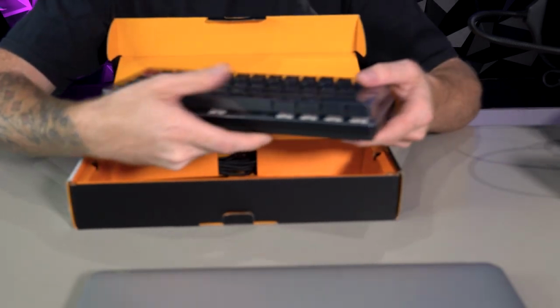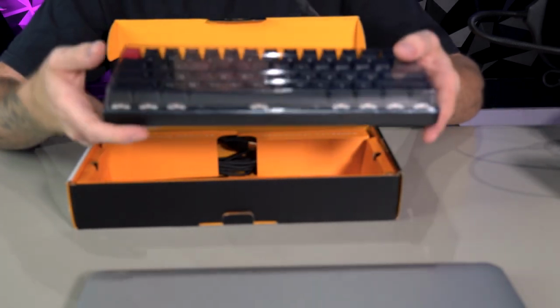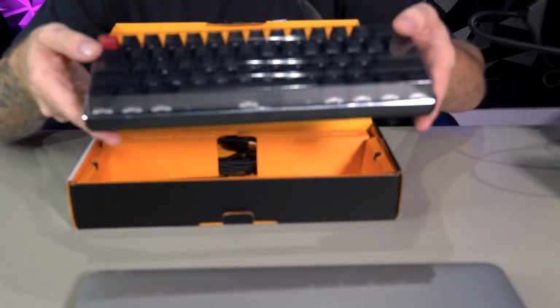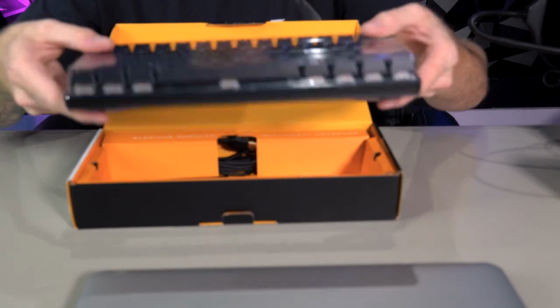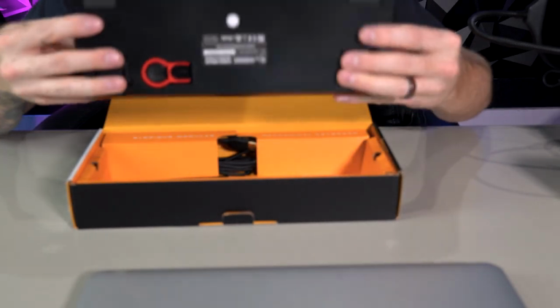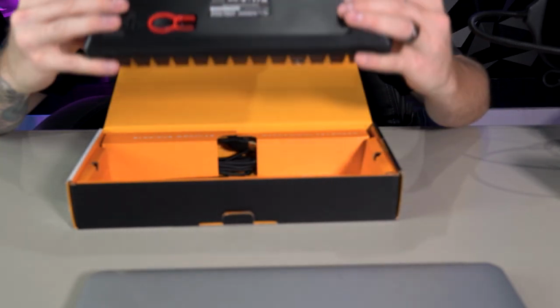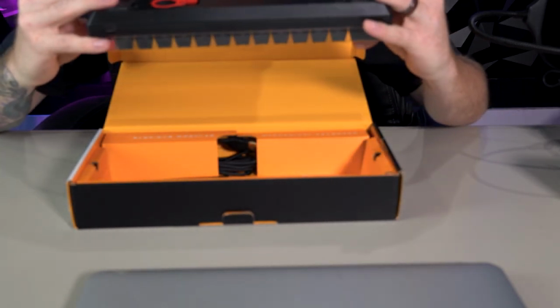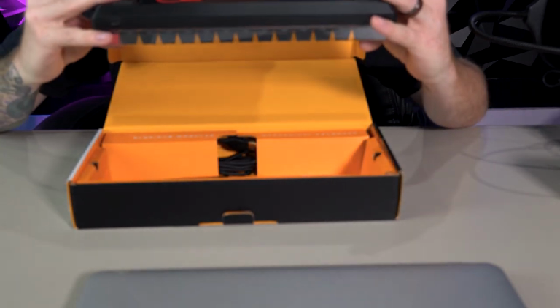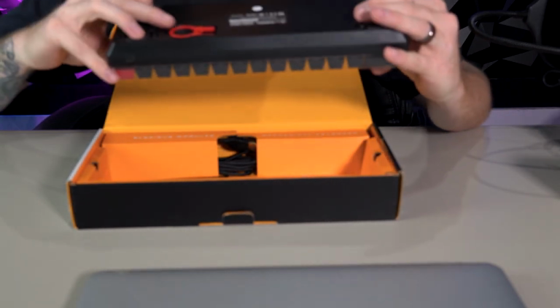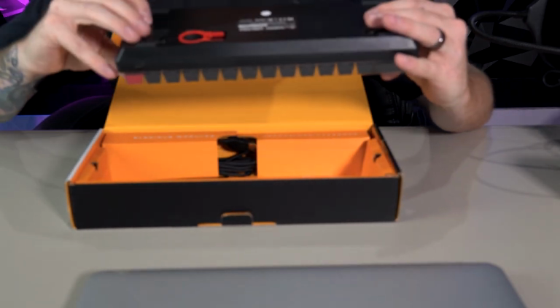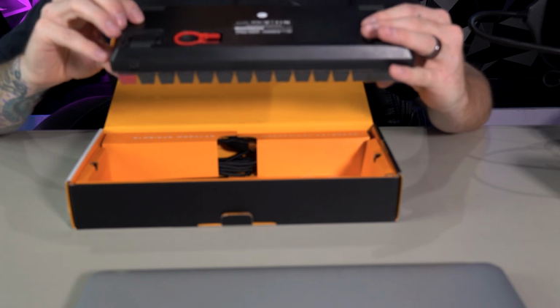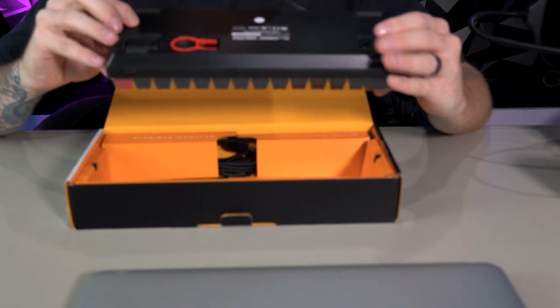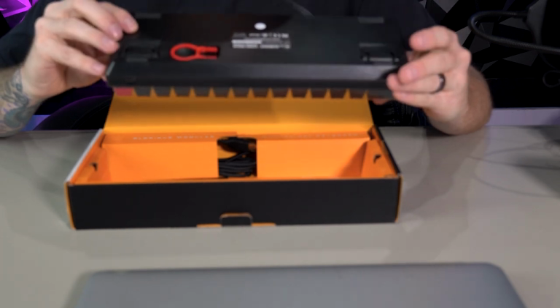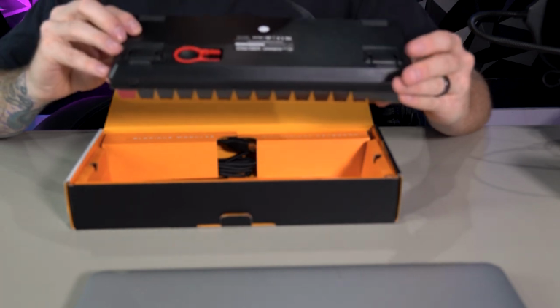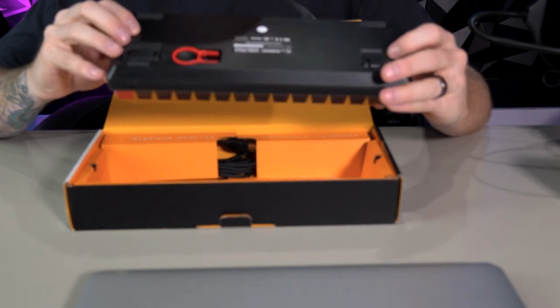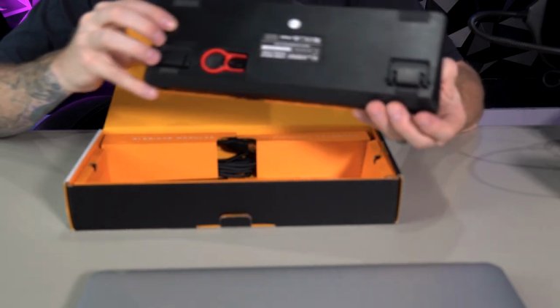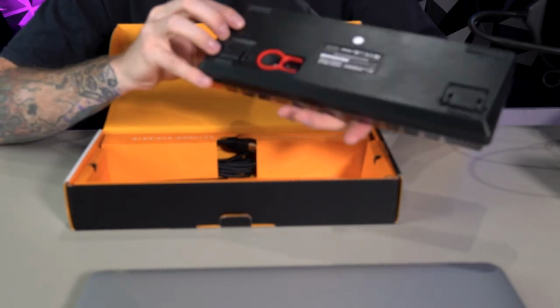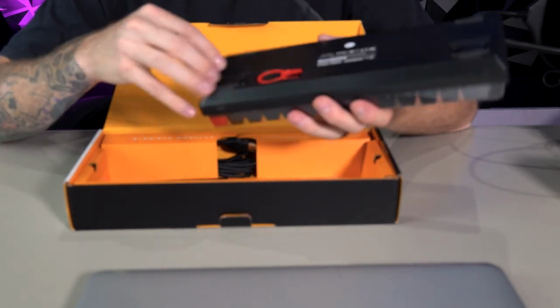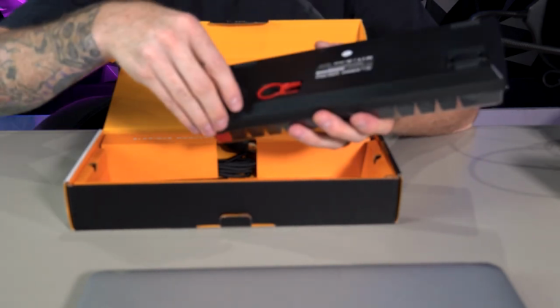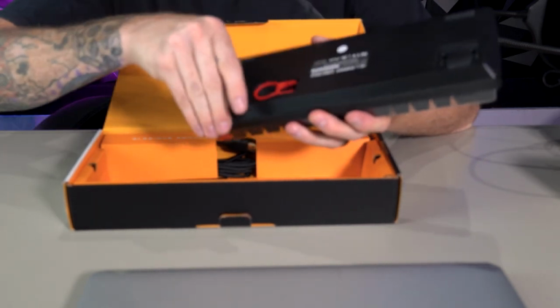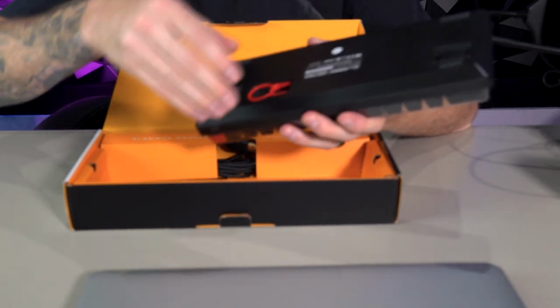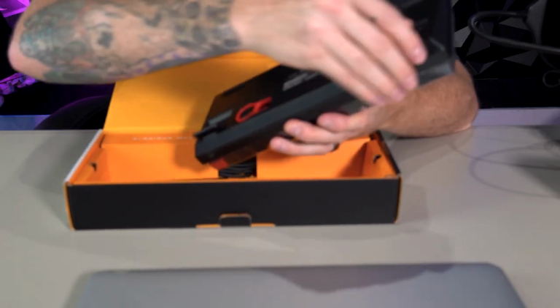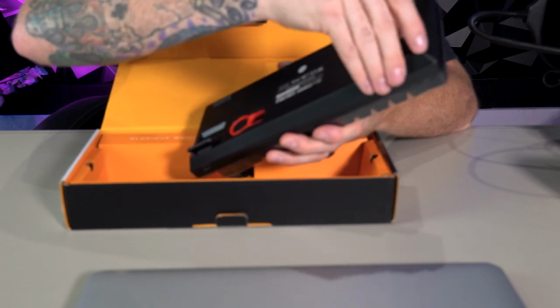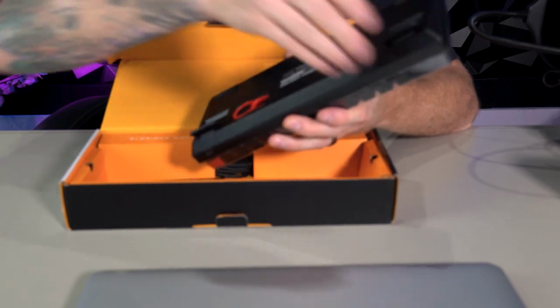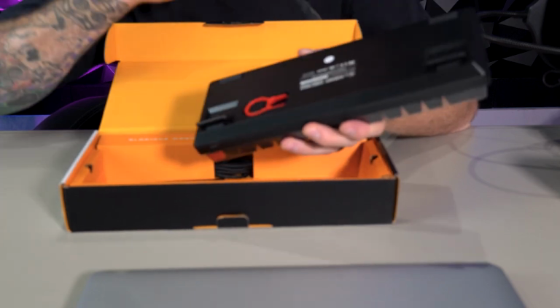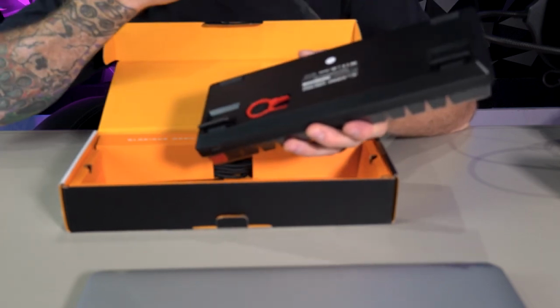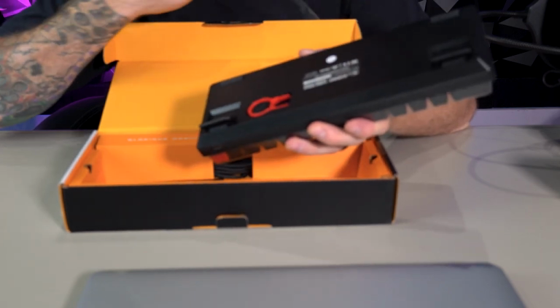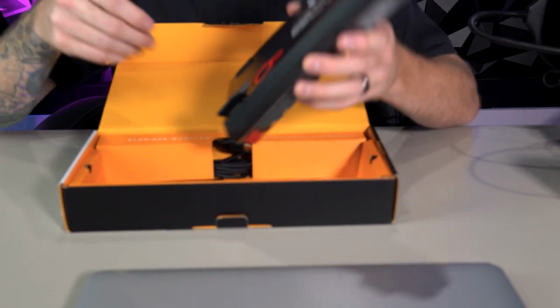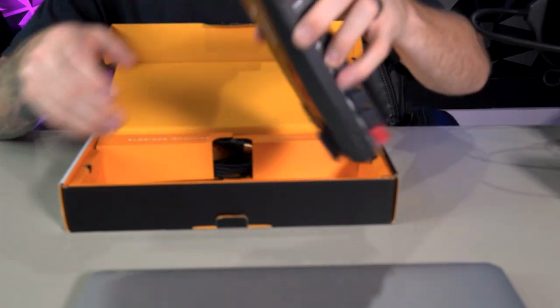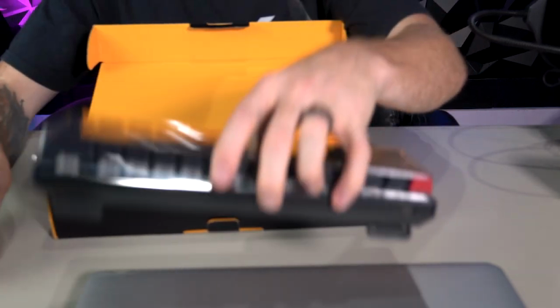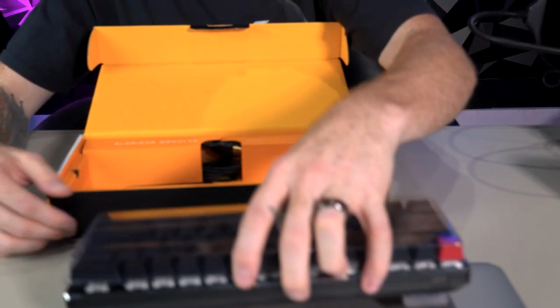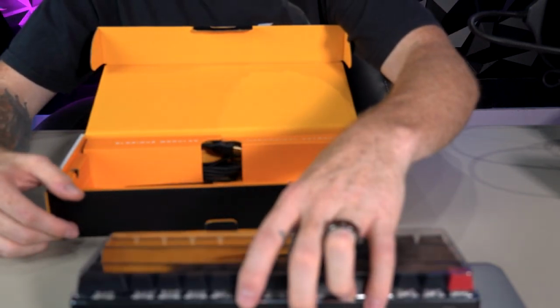So this is how it comes. You've got the little case on the top. This base — whoa — there's a key puller right there. You've got the little feet to stand this thing up. You can pull that out. I like mine standing up like that.